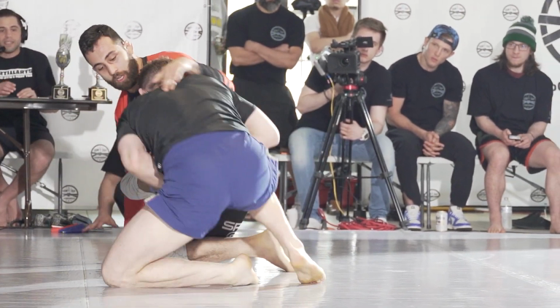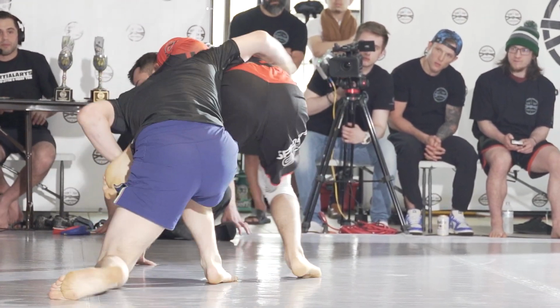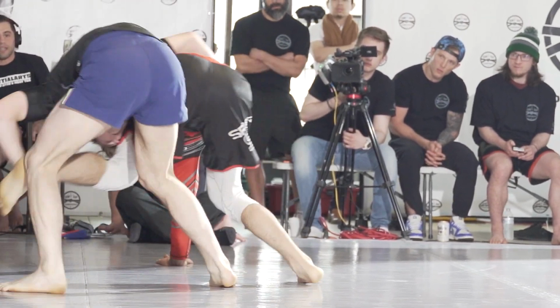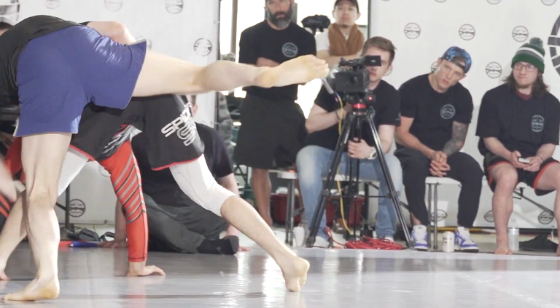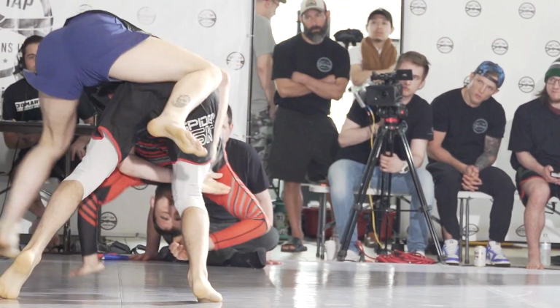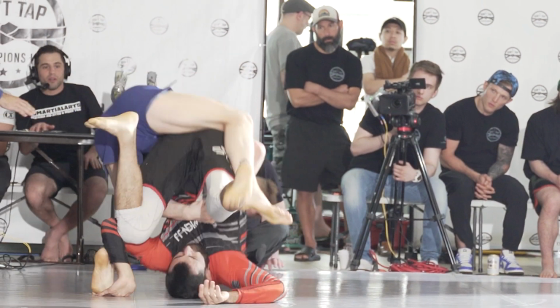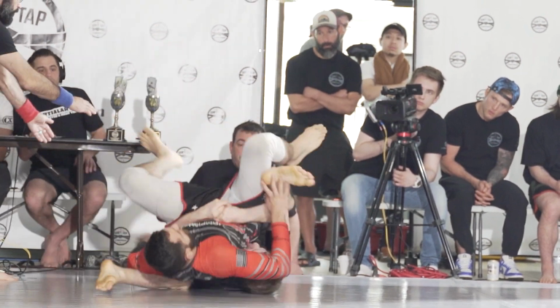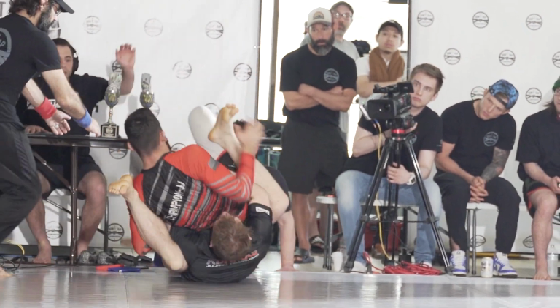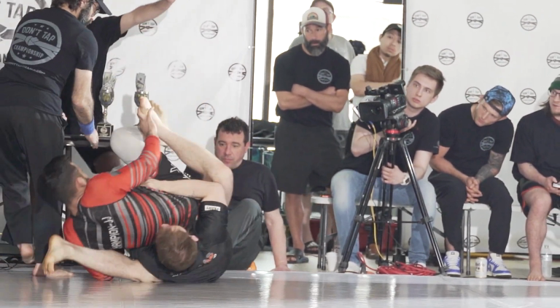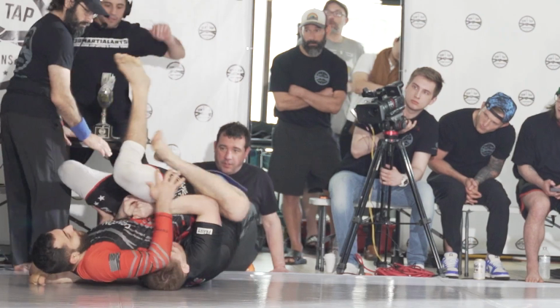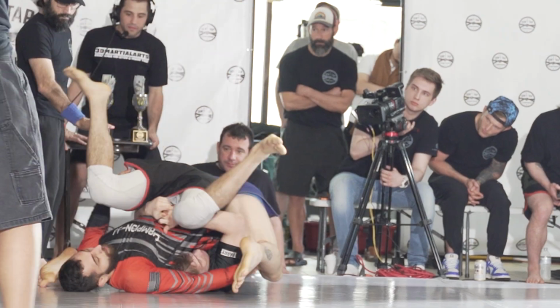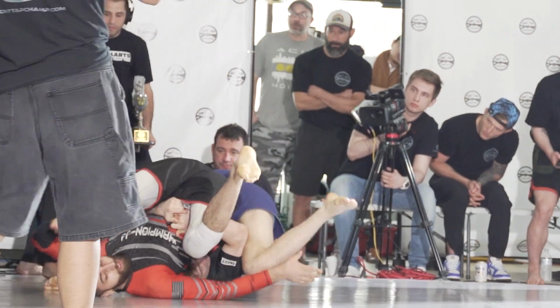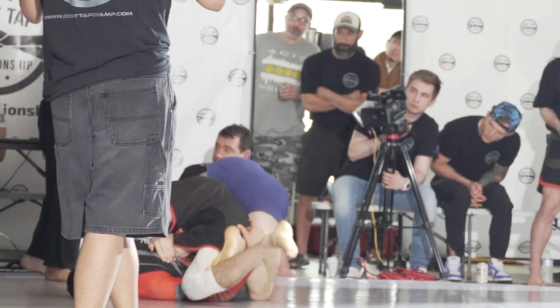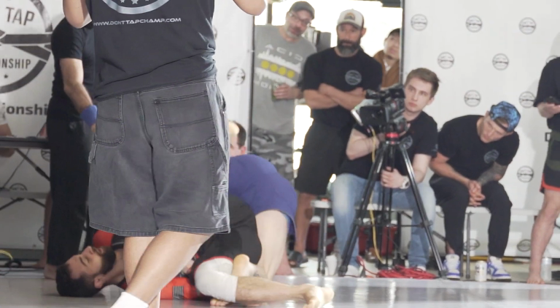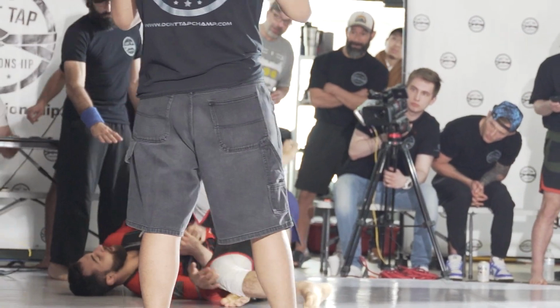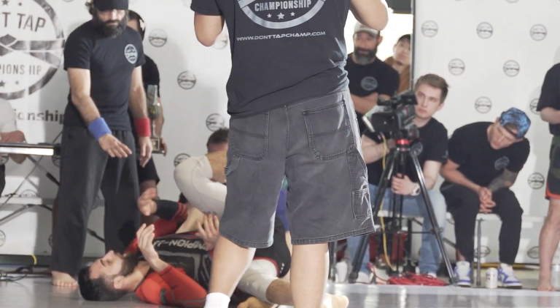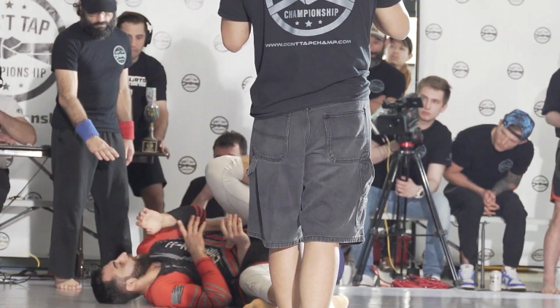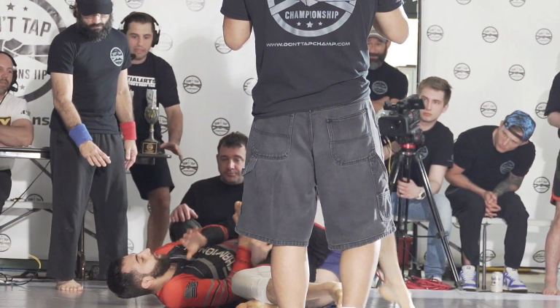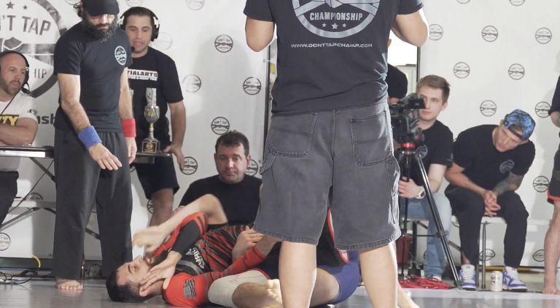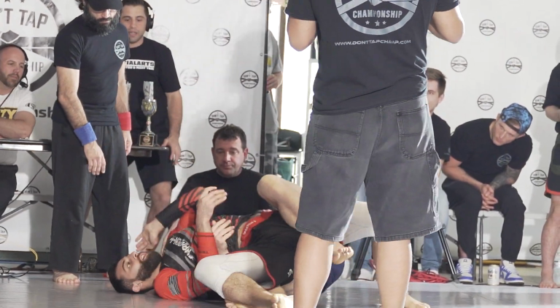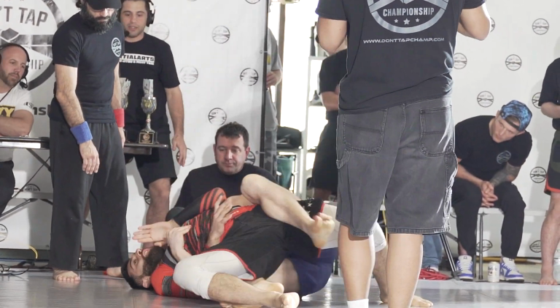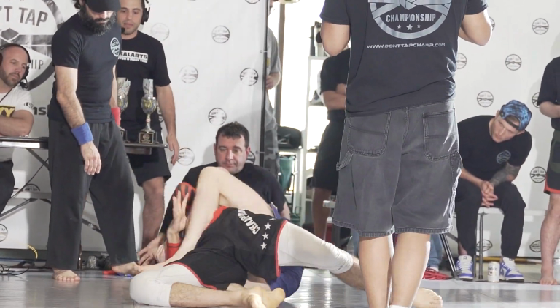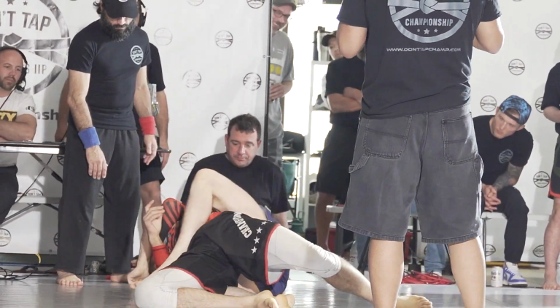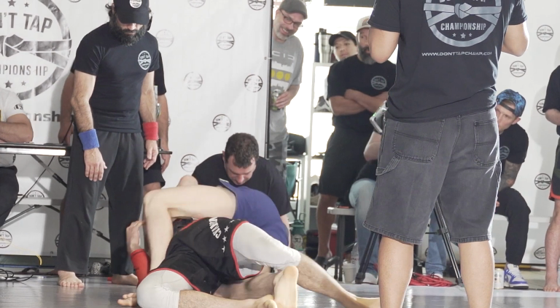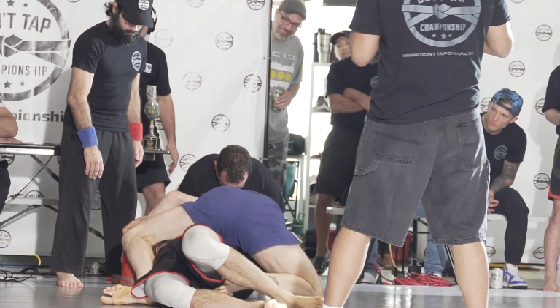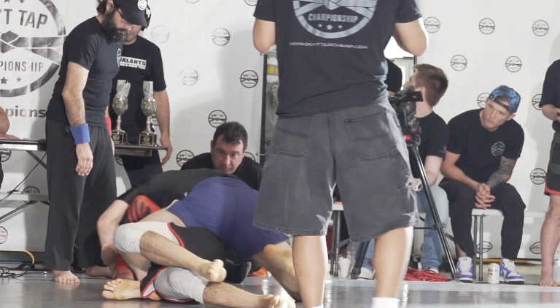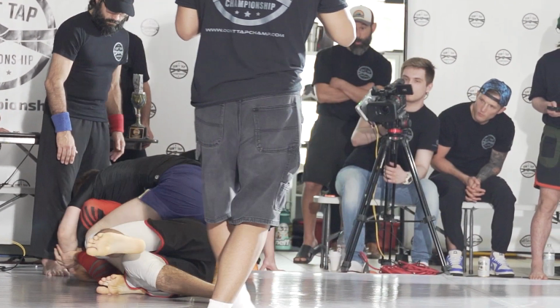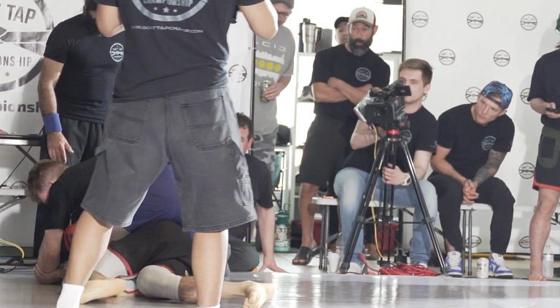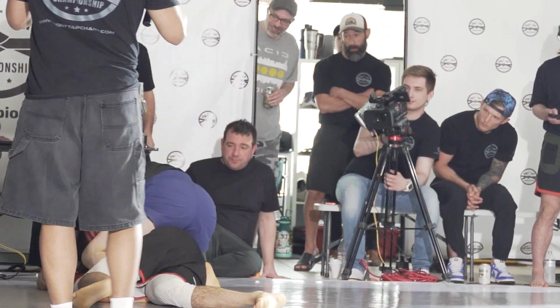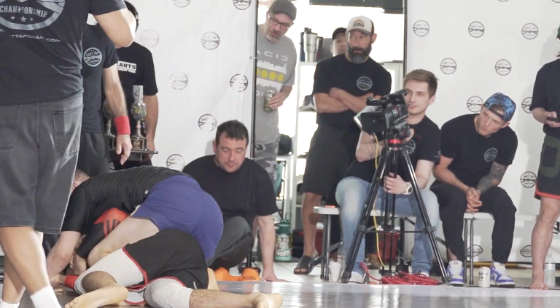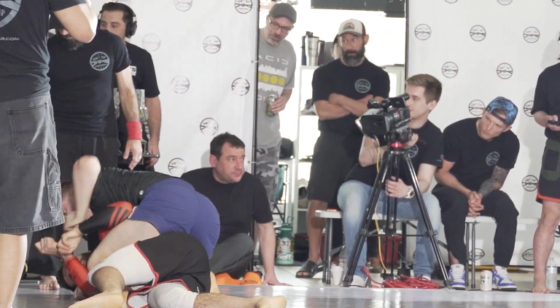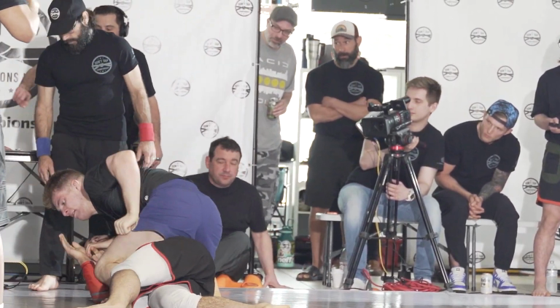Great defense by Ennis. A potential back take there — we're good right here. Don't tap championship; always bring in the action. Man, this is a hell of a match.